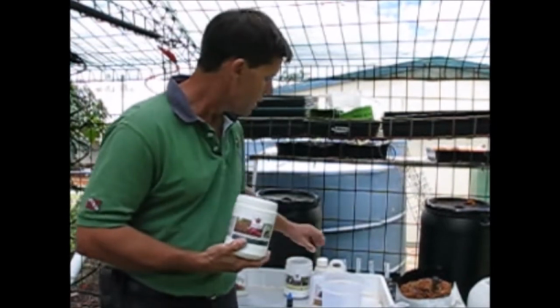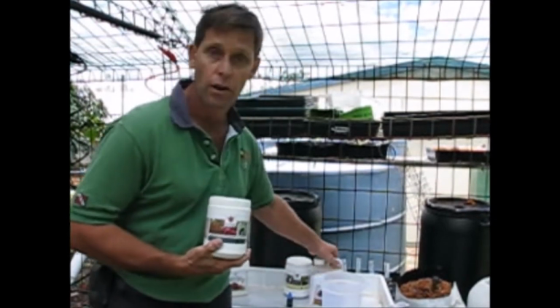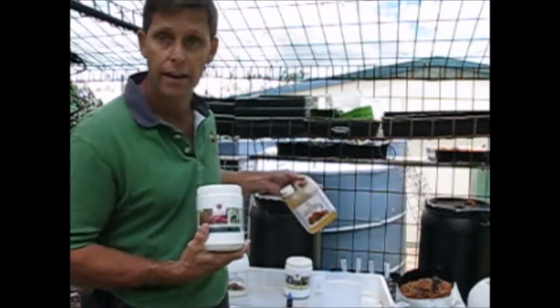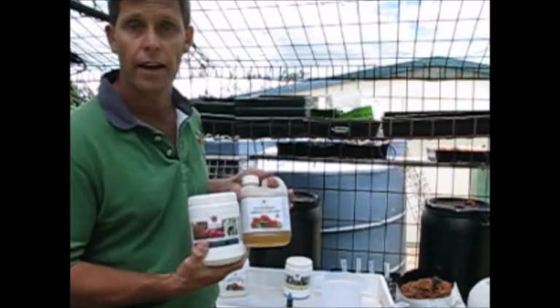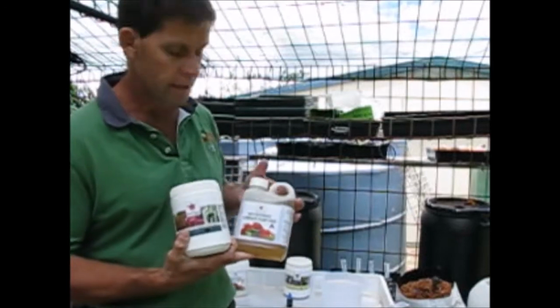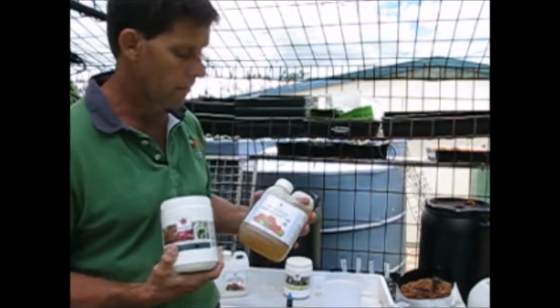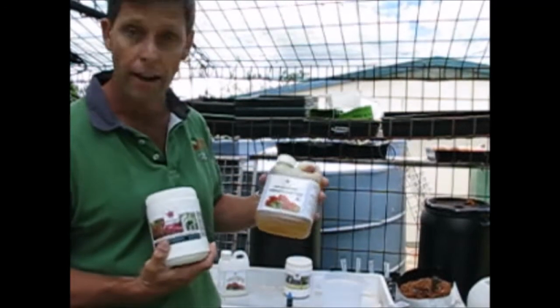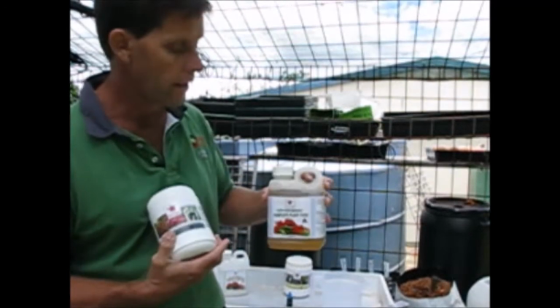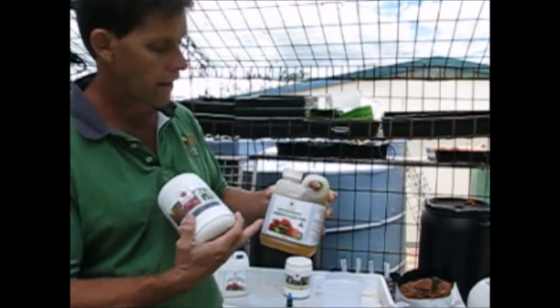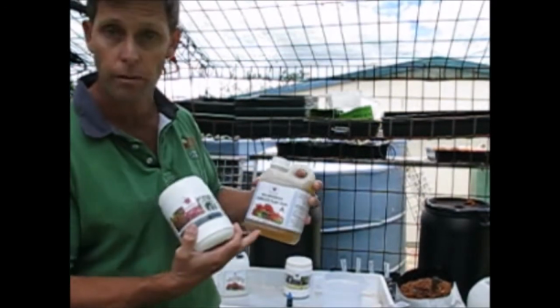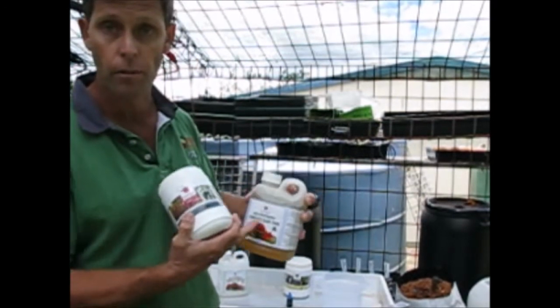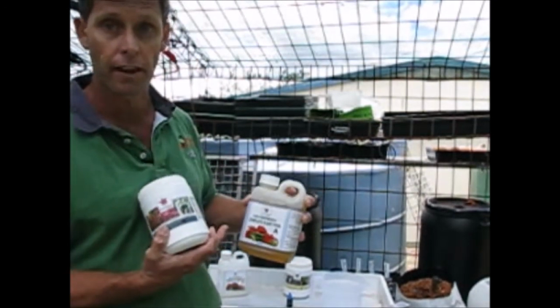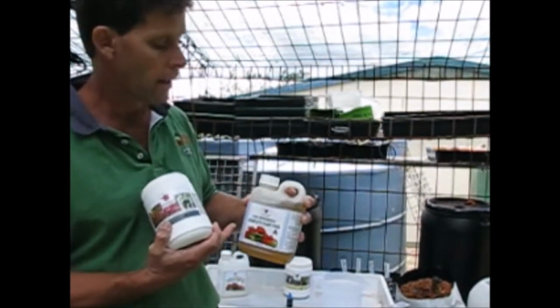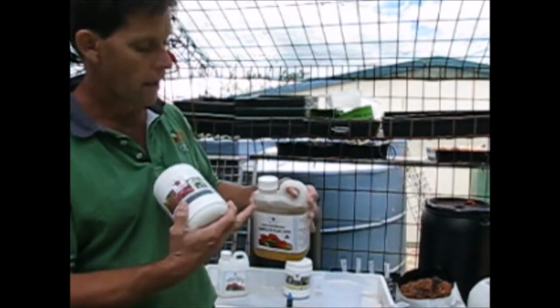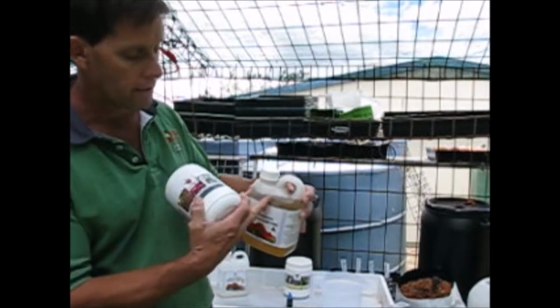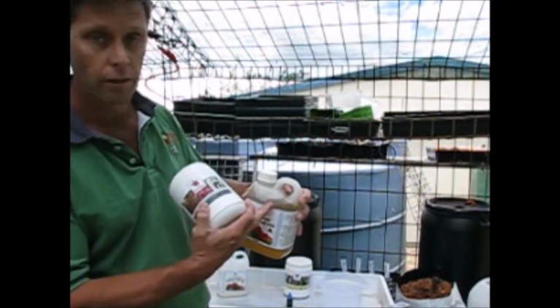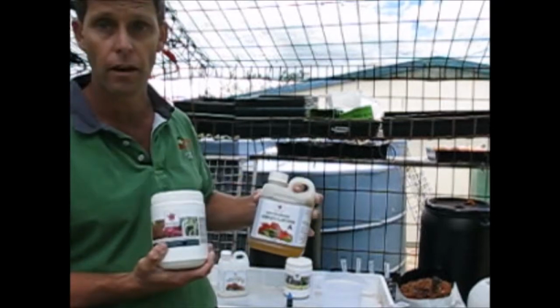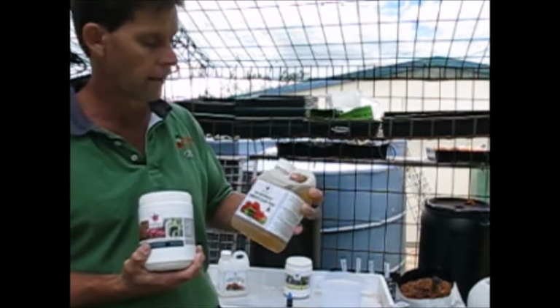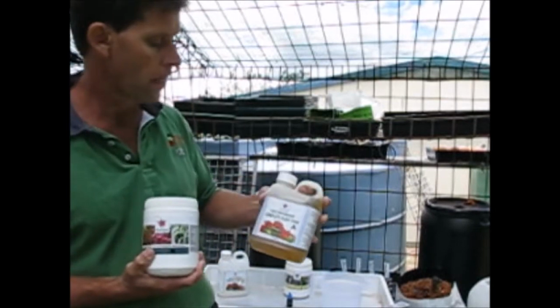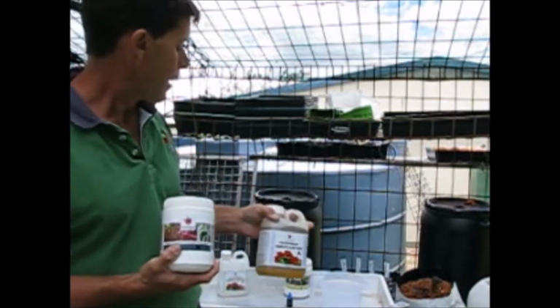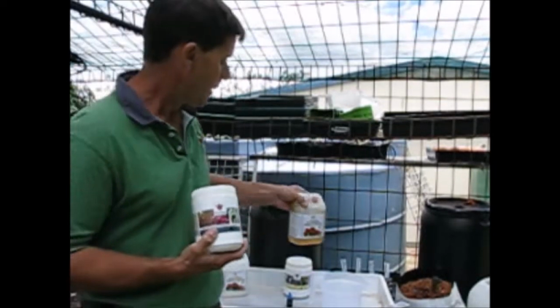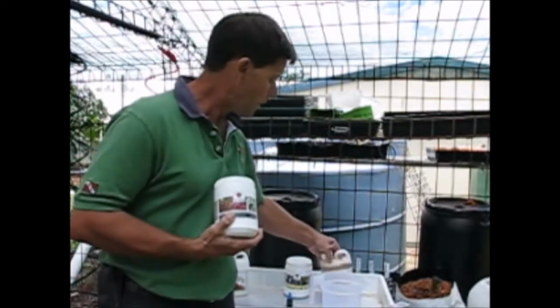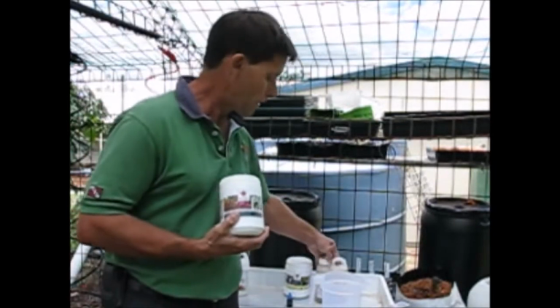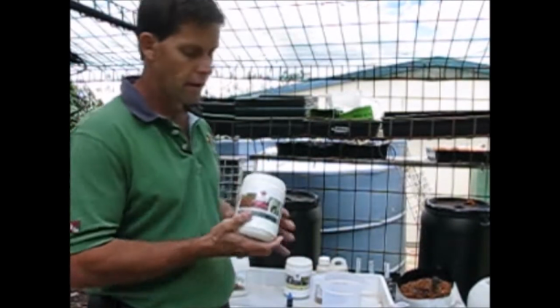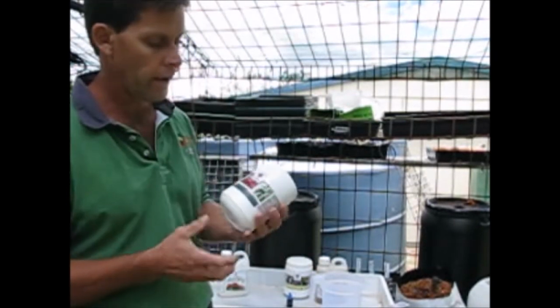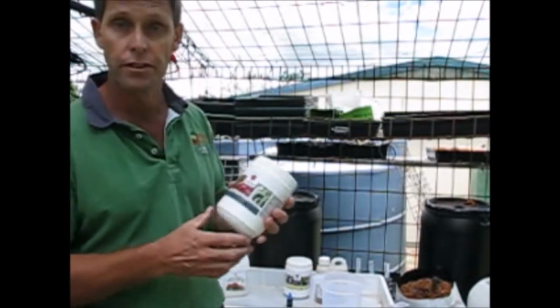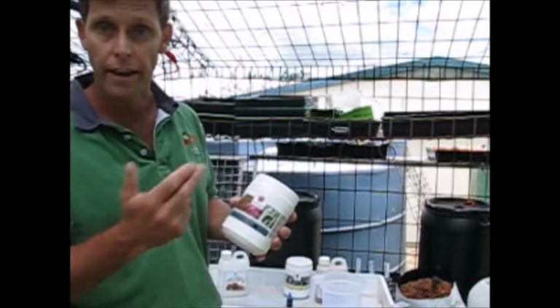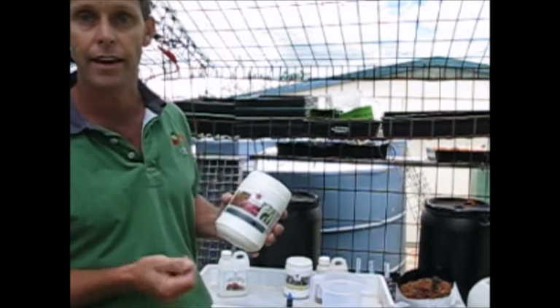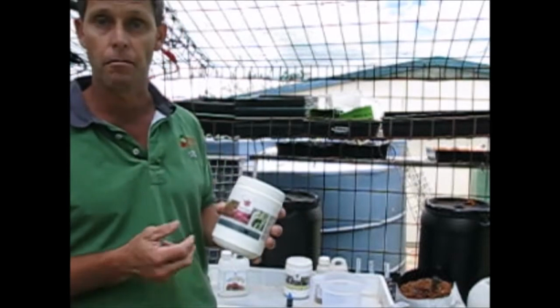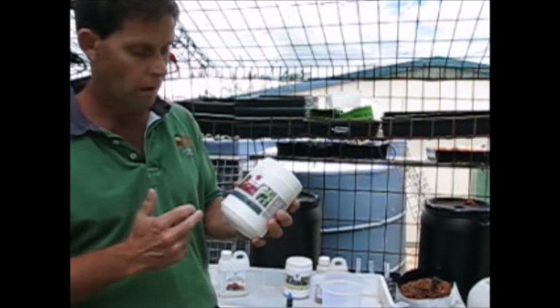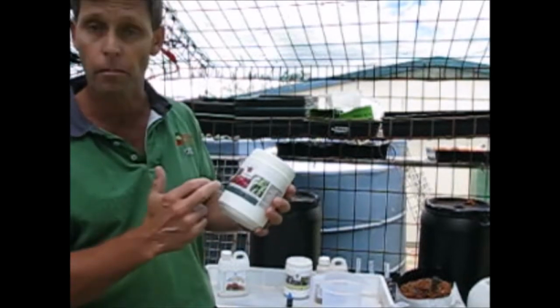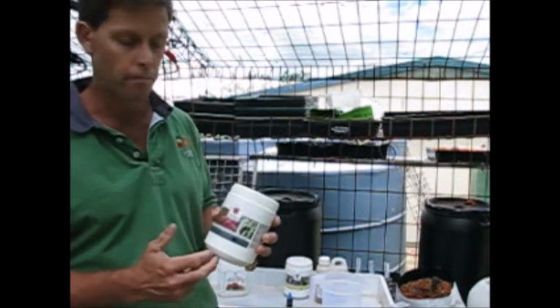I've gone ahead and mixed up the Part A already and put it back into my container — it's a sort of a yellowish colour. So what we're going to do is just go ahead and mix up the Part B.